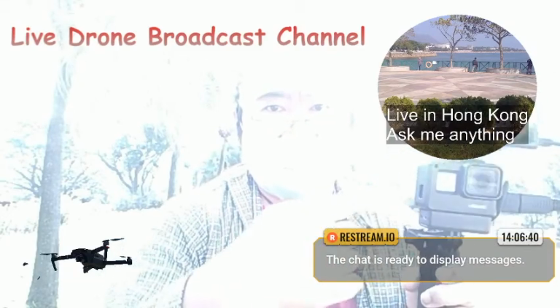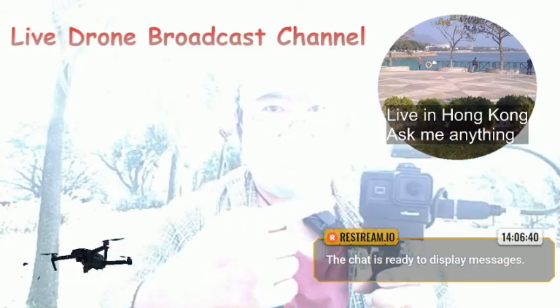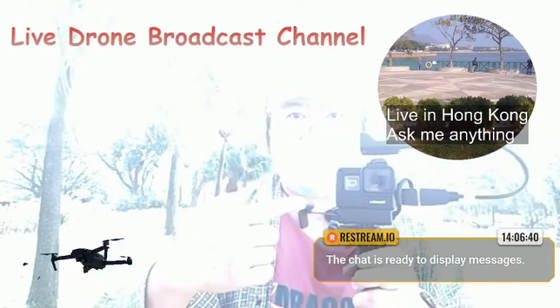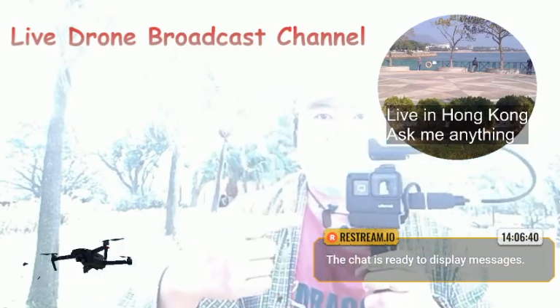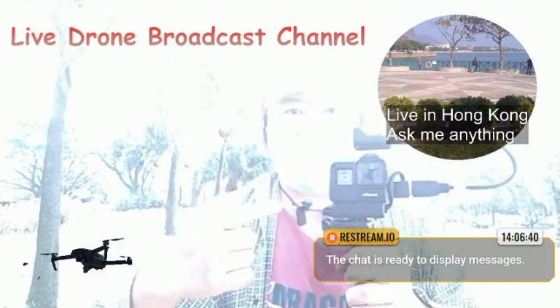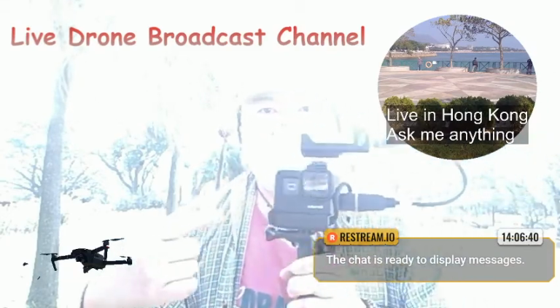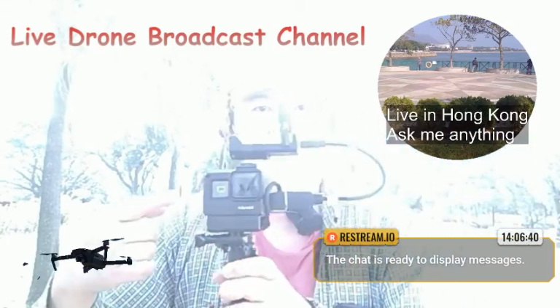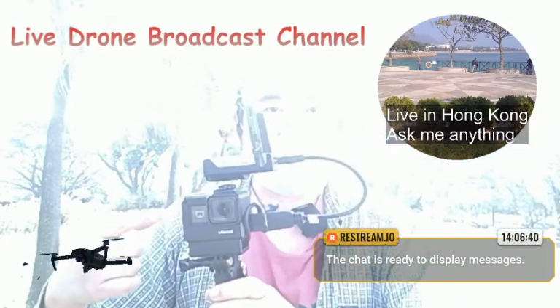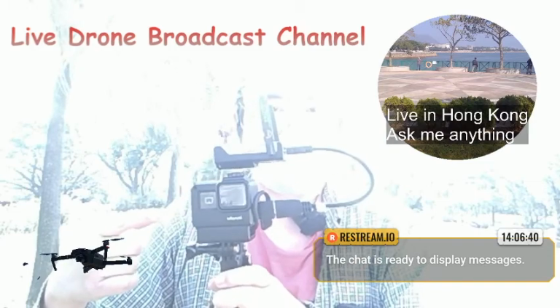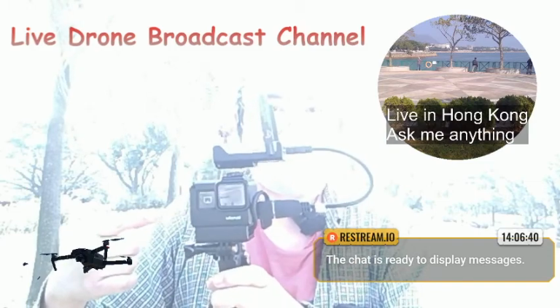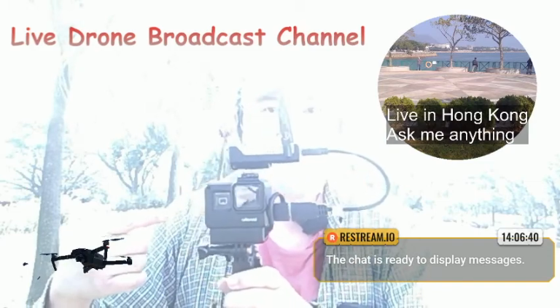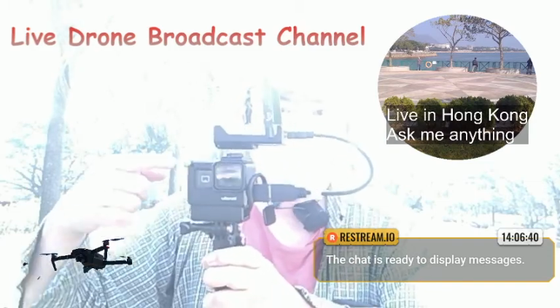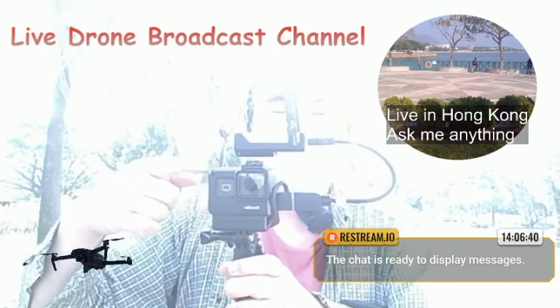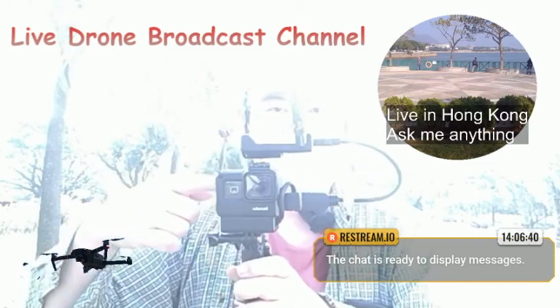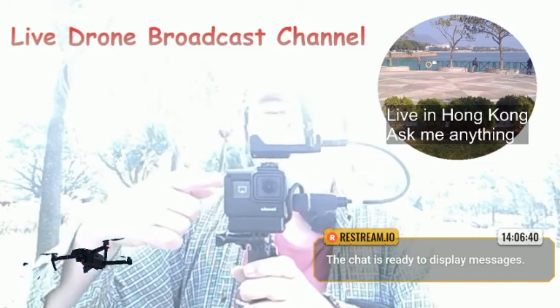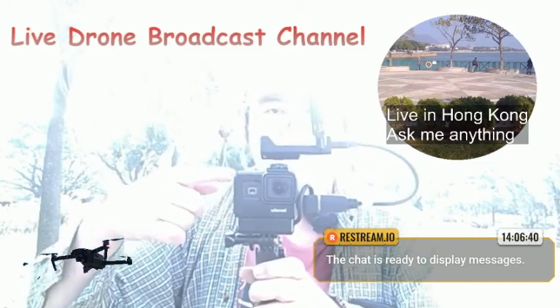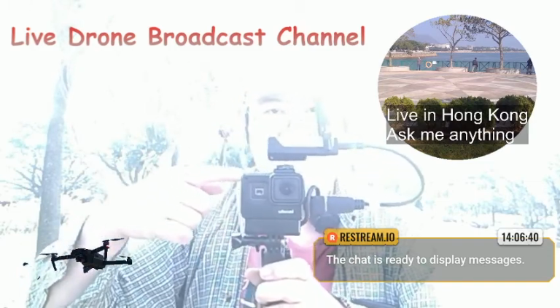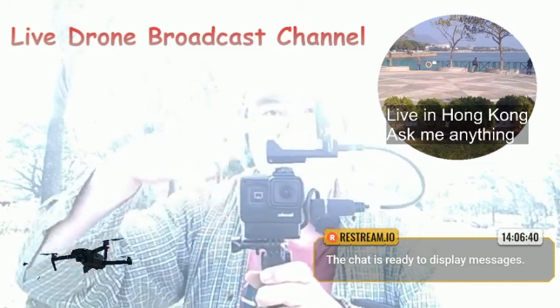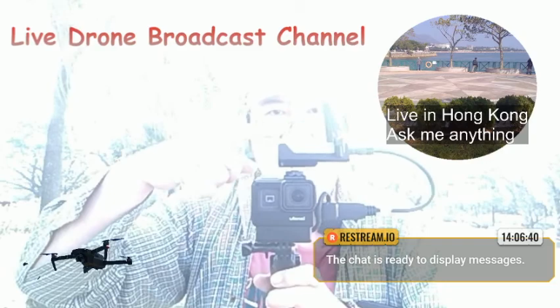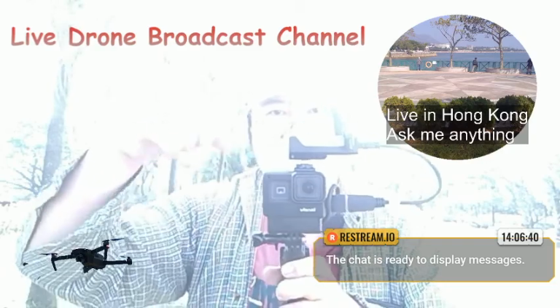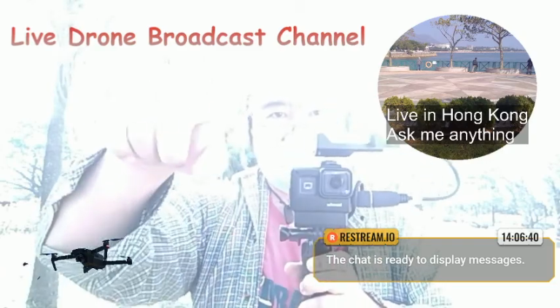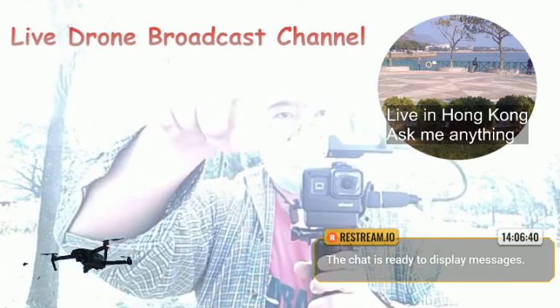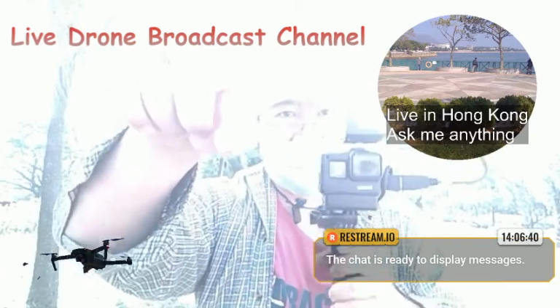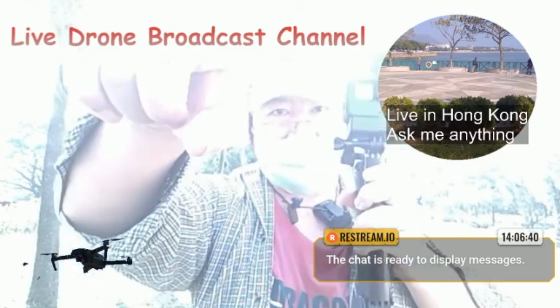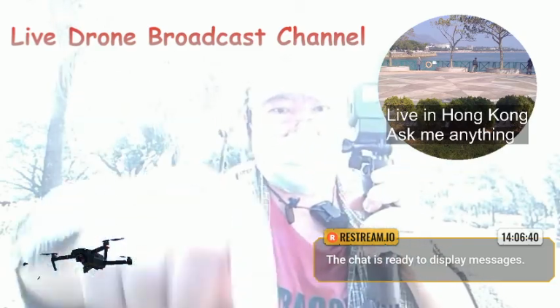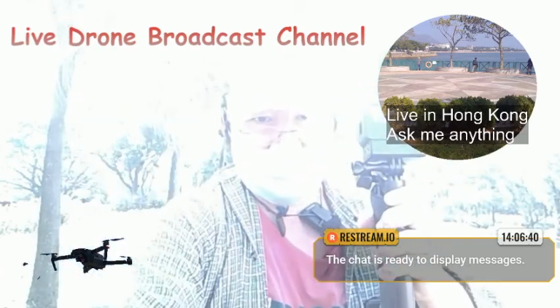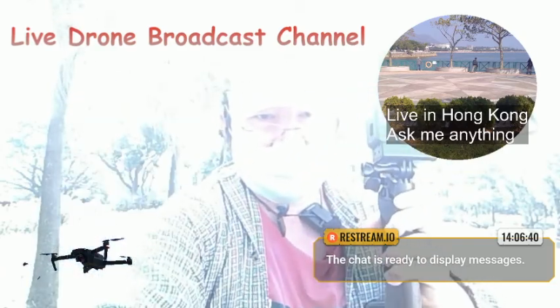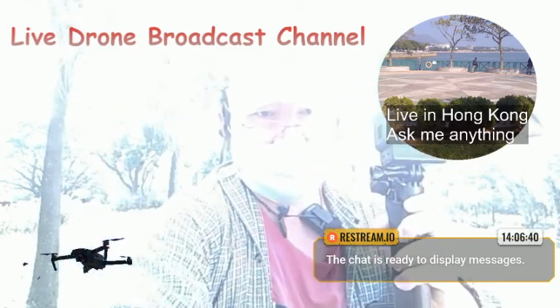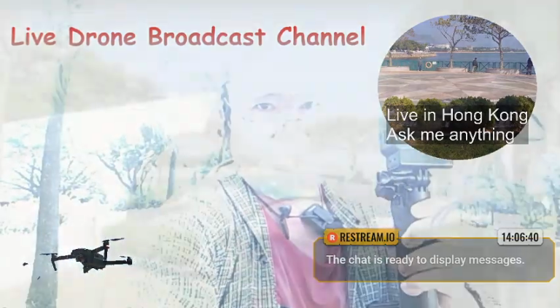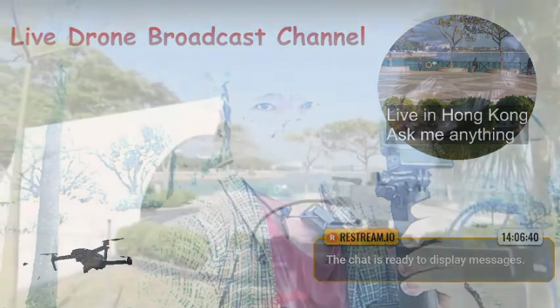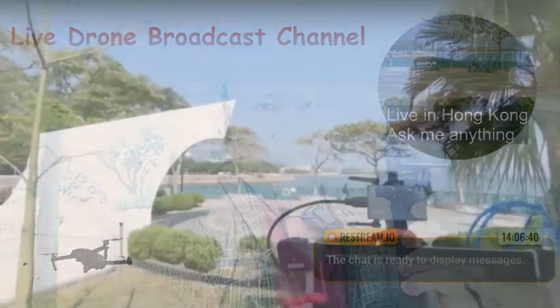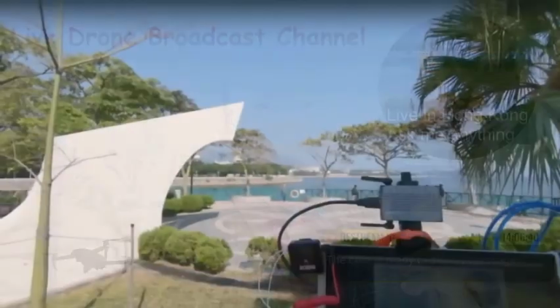This is my GoPro — the exposure is a bit off — but this GoPro is basically linked to the transmitter, and the receiver is actually here.